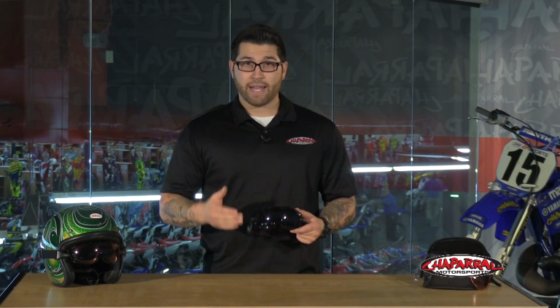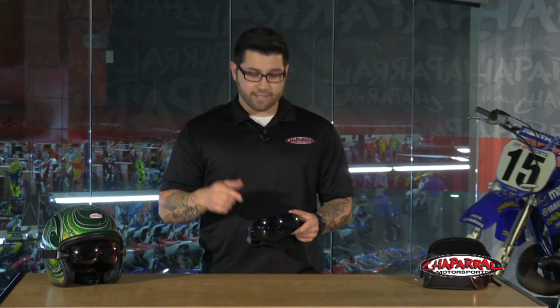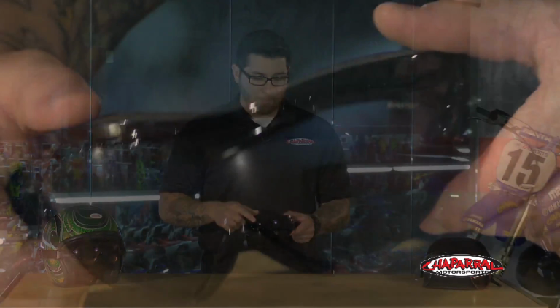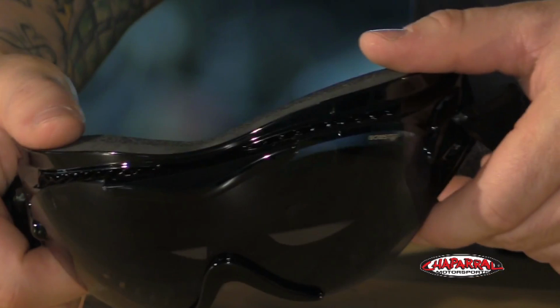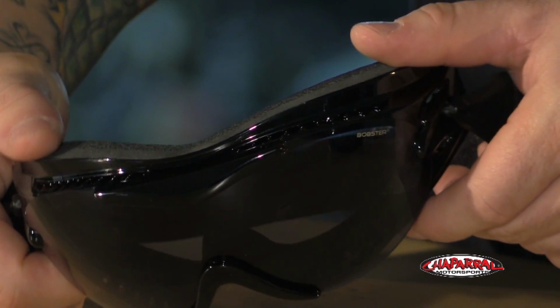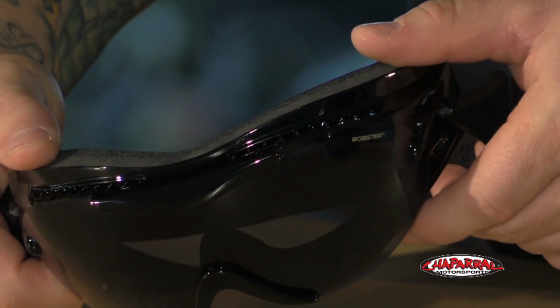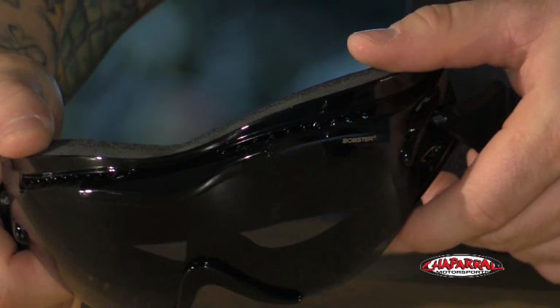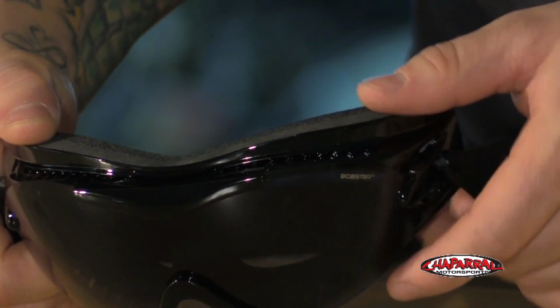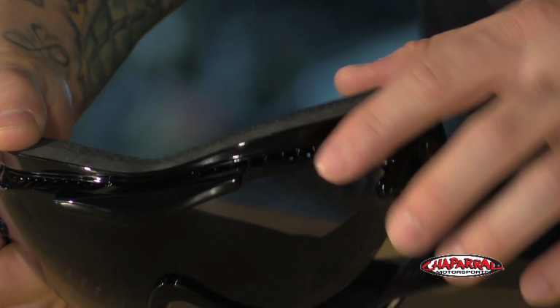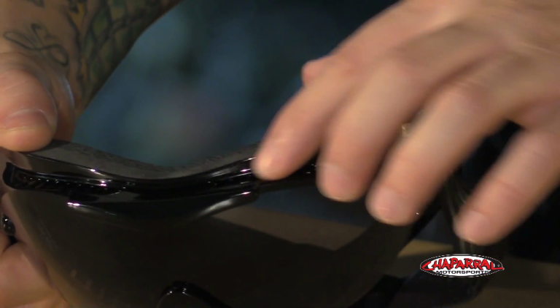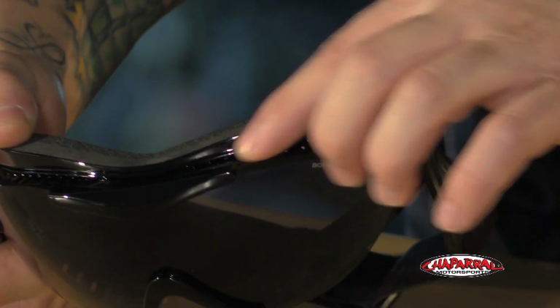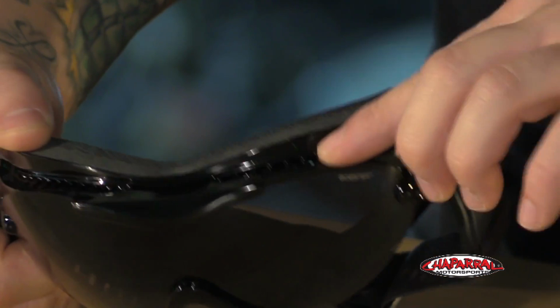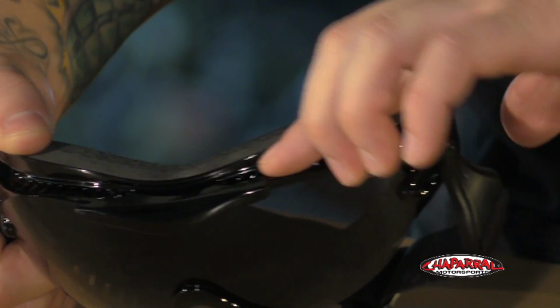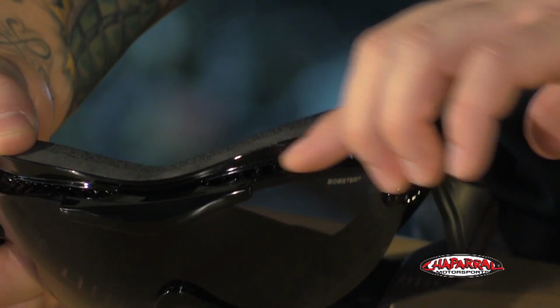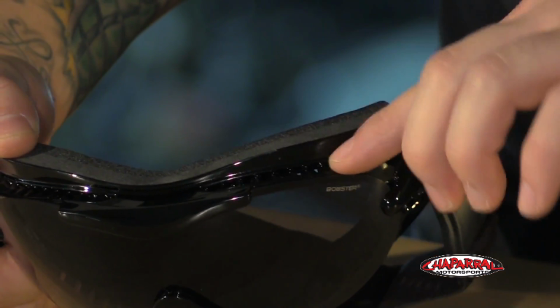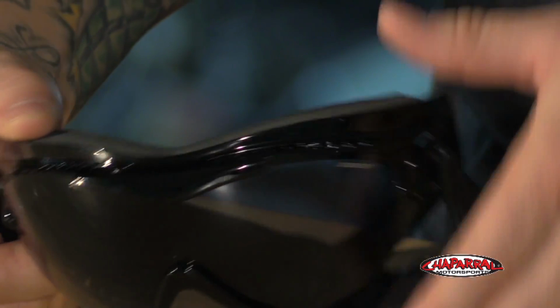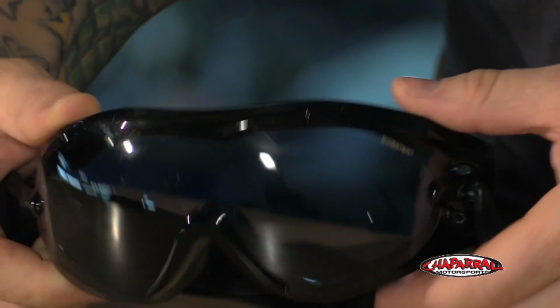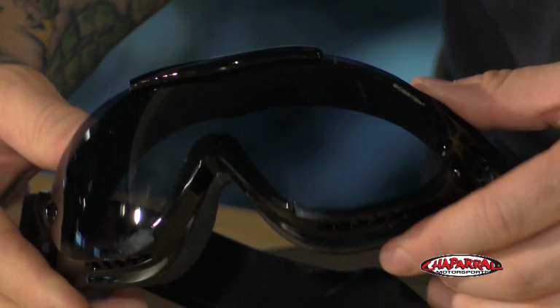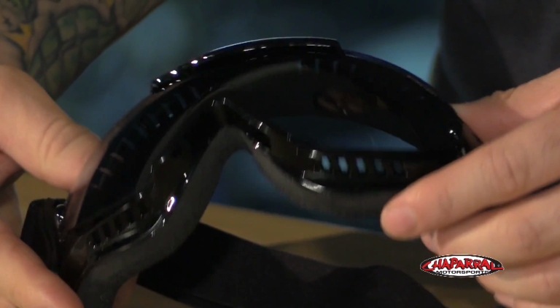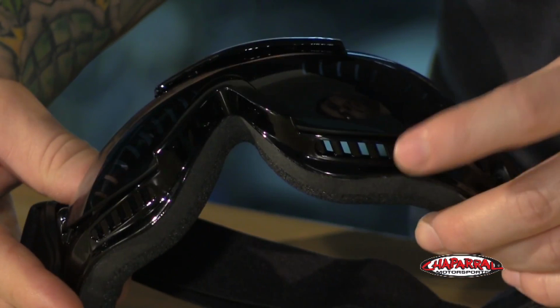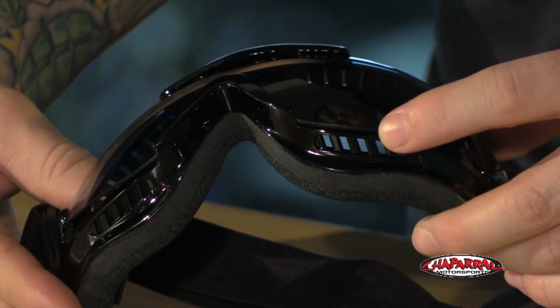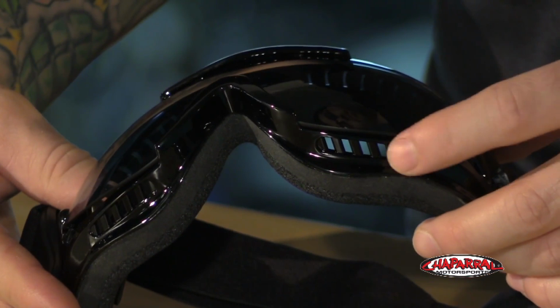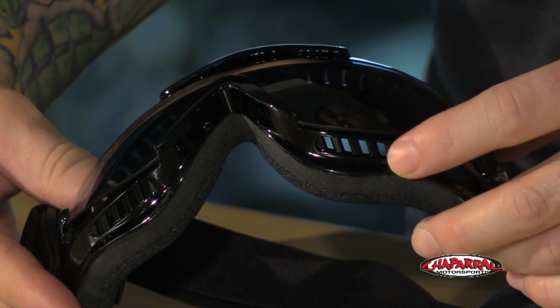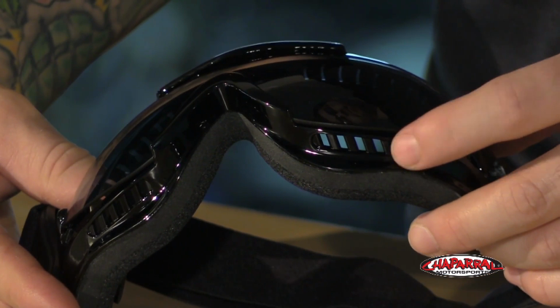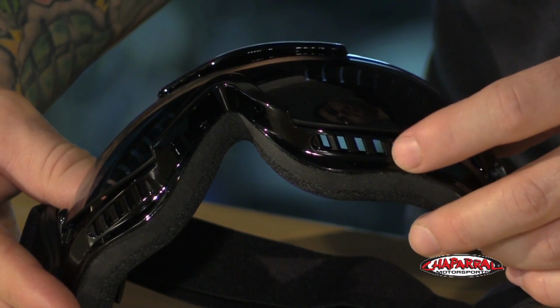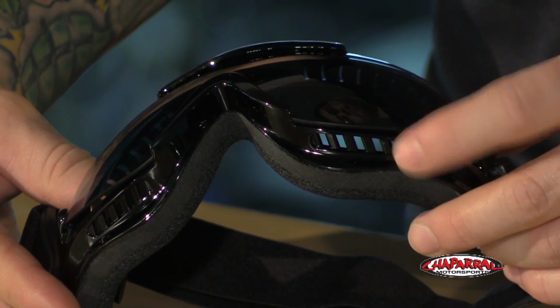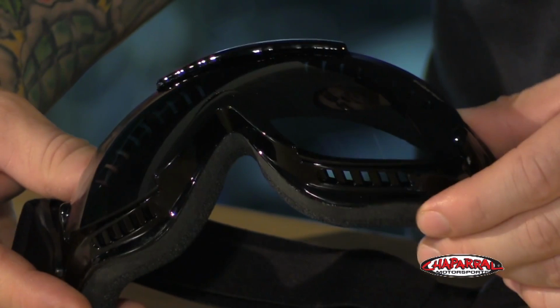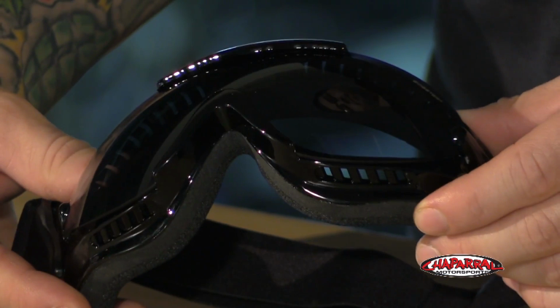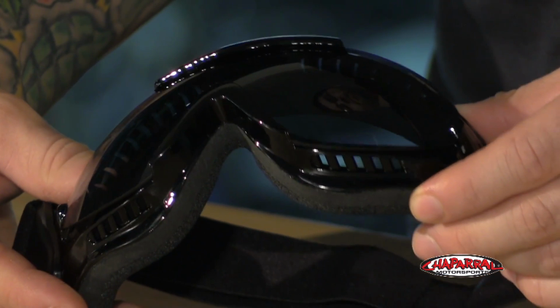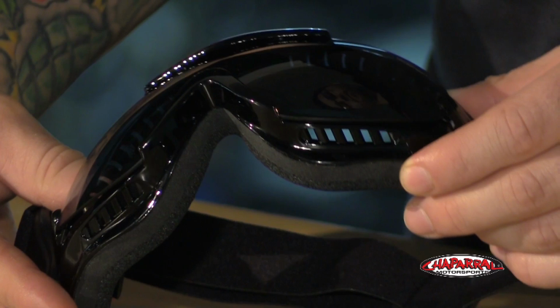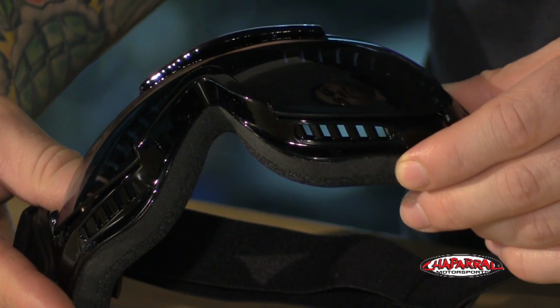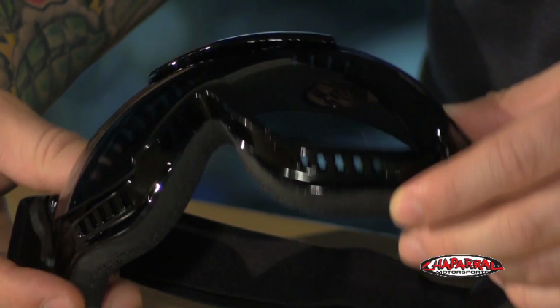At the top of the frame you'll see a lot of vents, as well as the bottom. This is going to allow just enough air to come through to make sure that these goggles stay fog free.